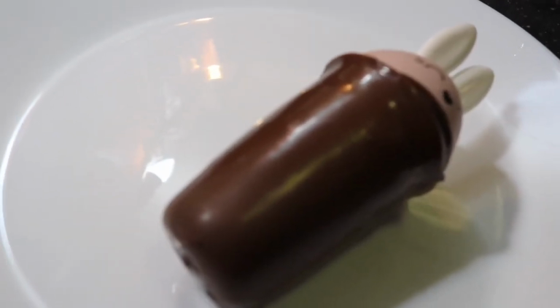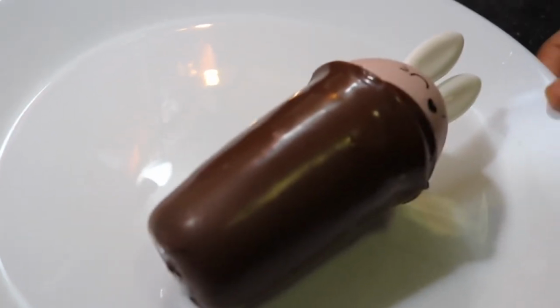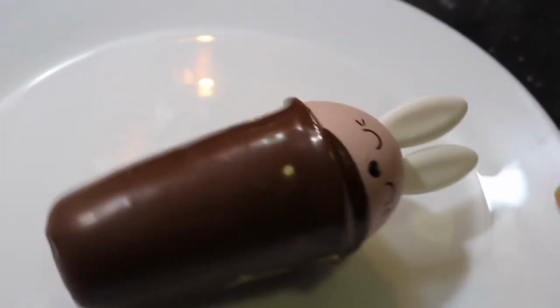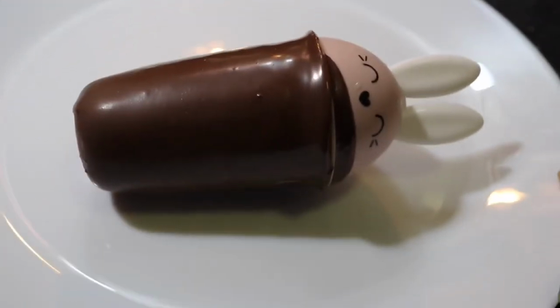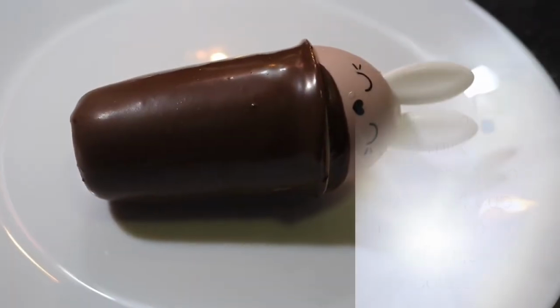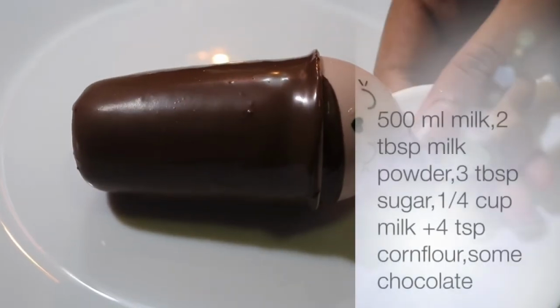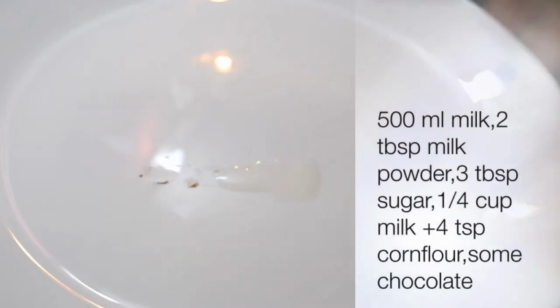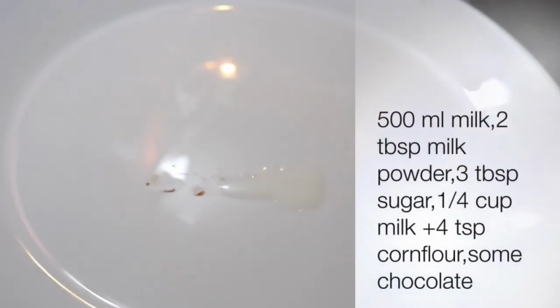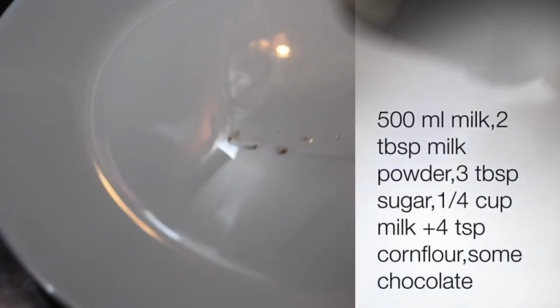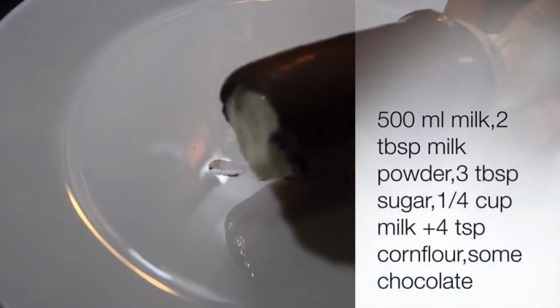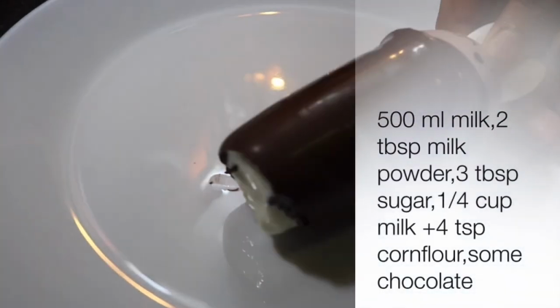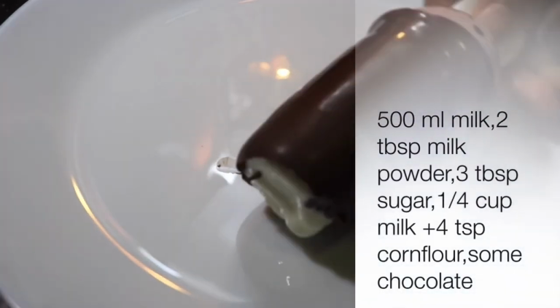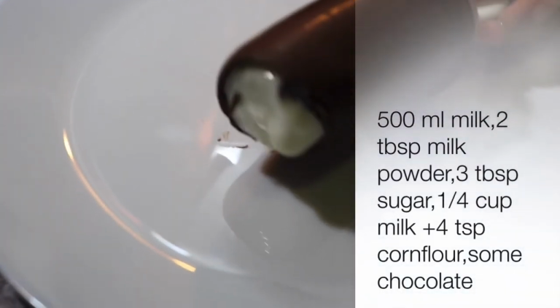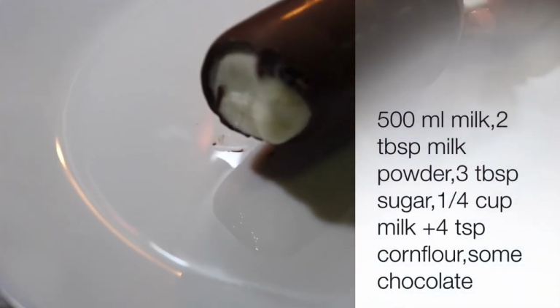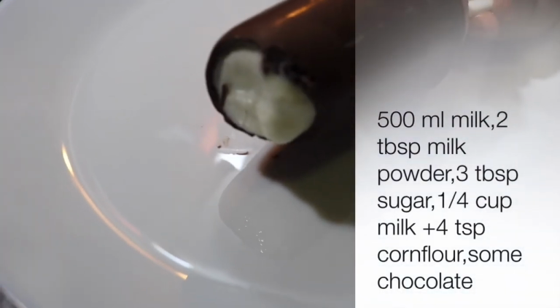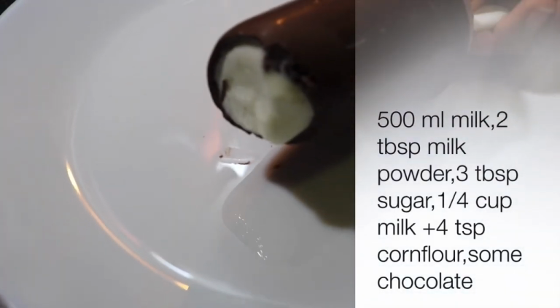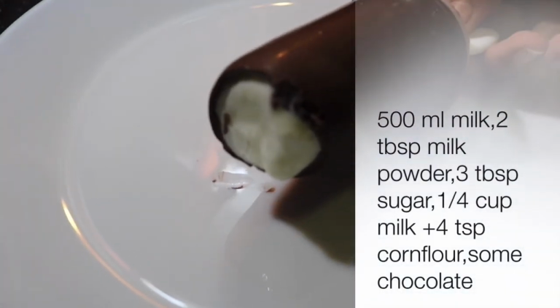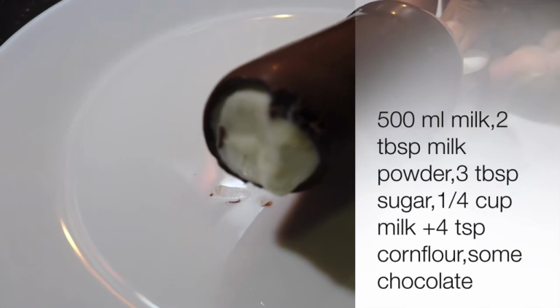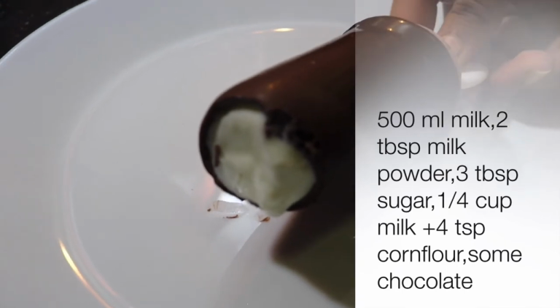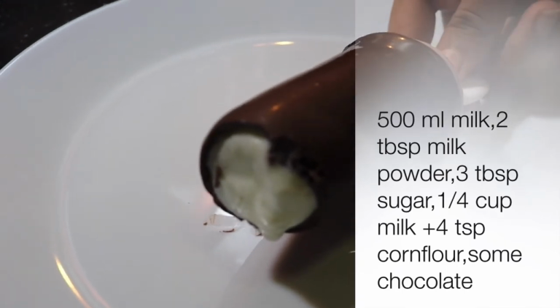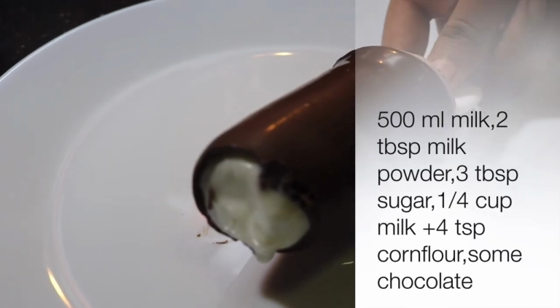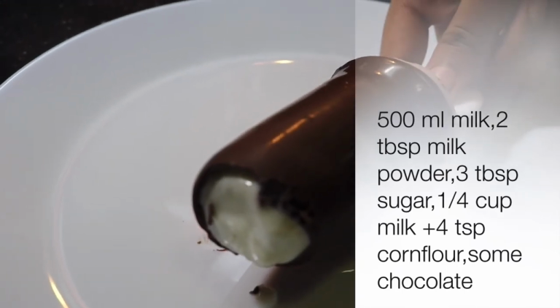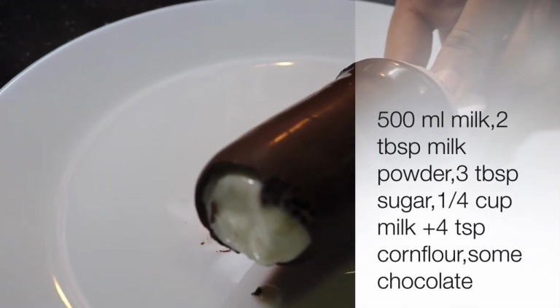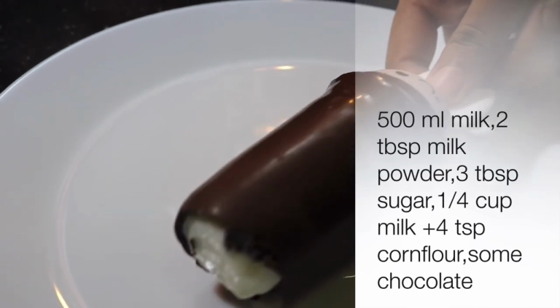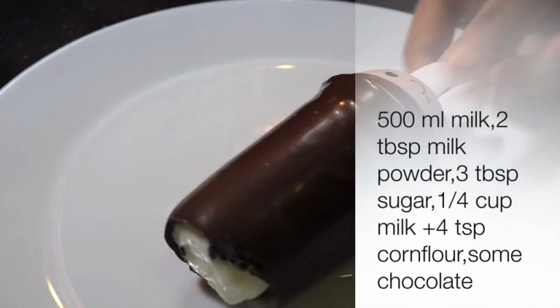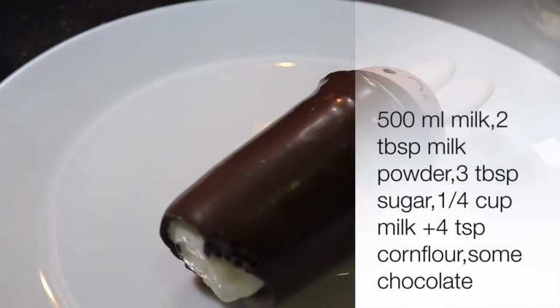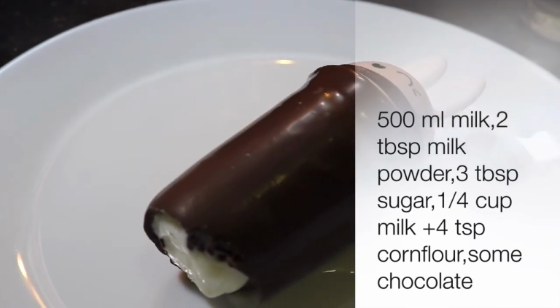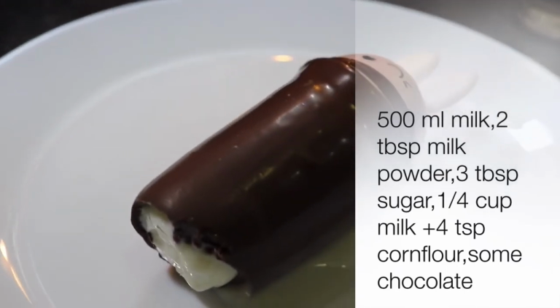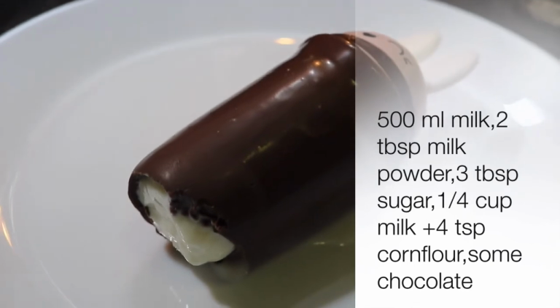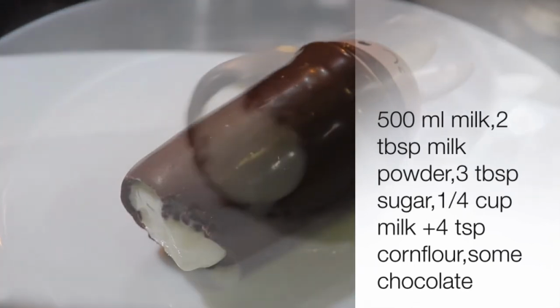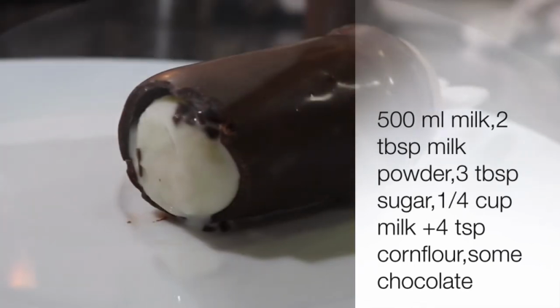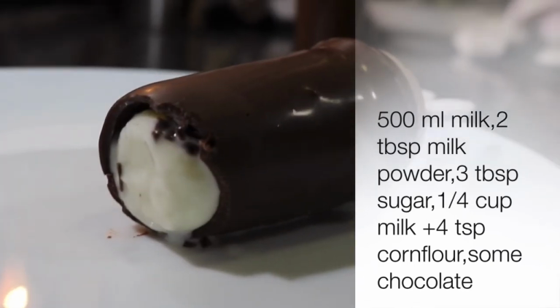Let's get it ready from the fridge. Please like, share, and subscribe to this video. Thanks for watching Love Cooking. Bye bye!